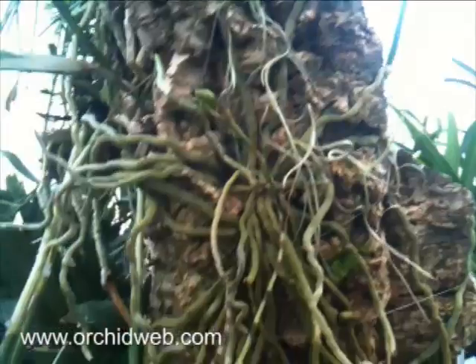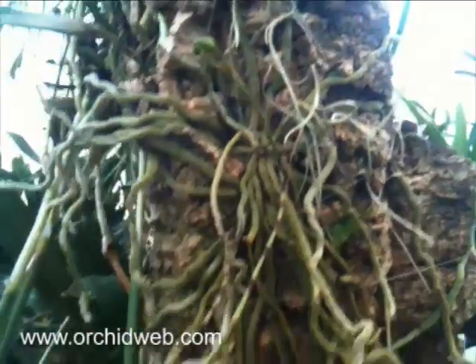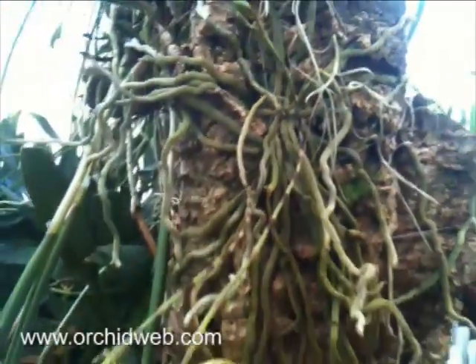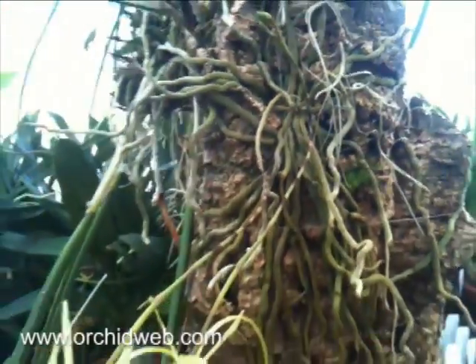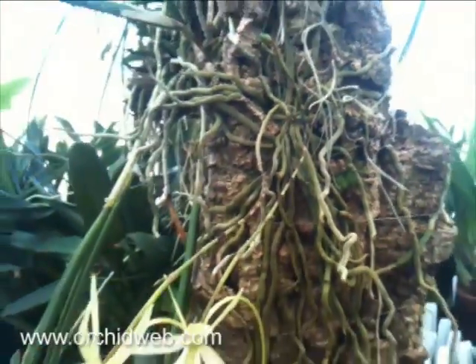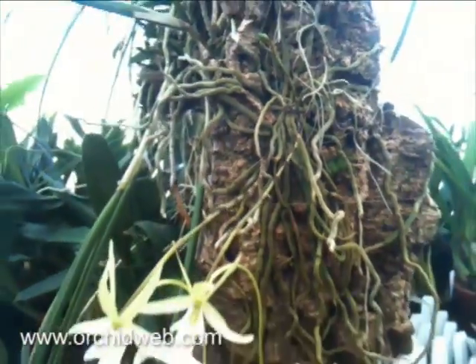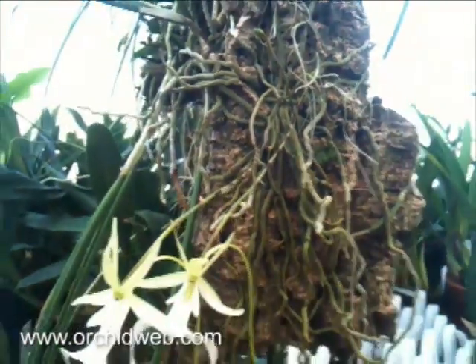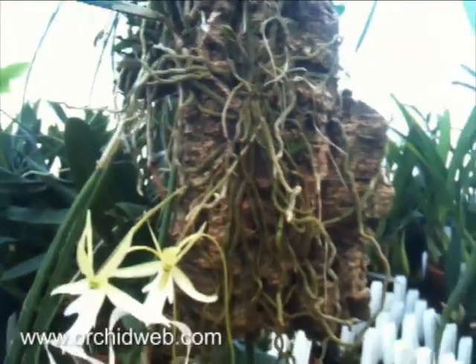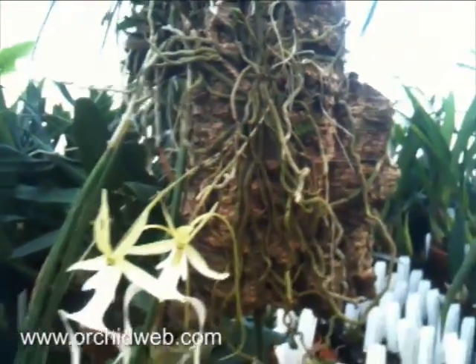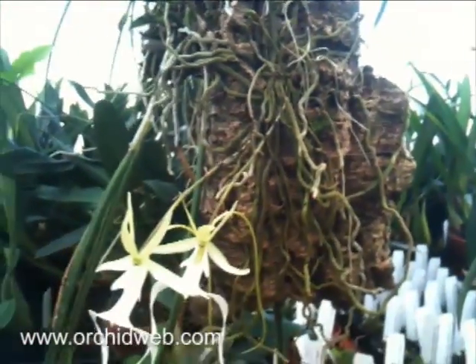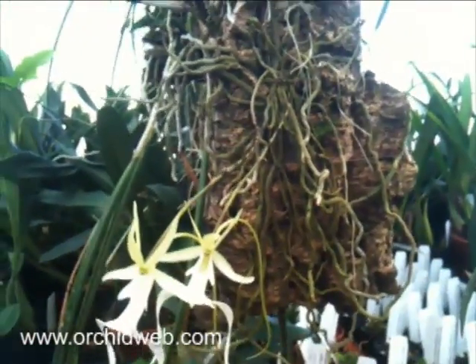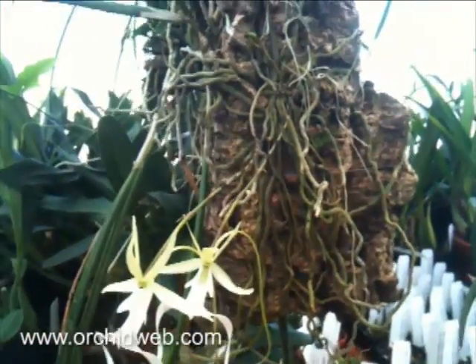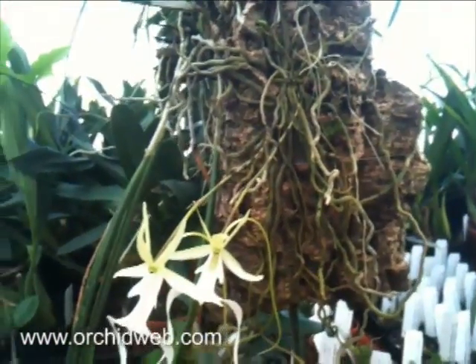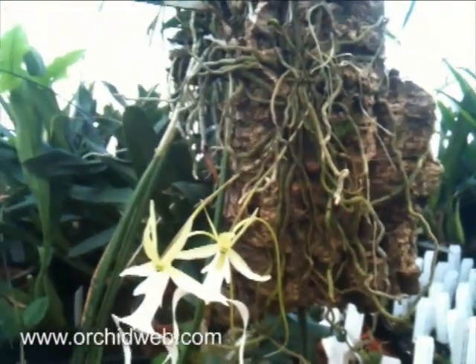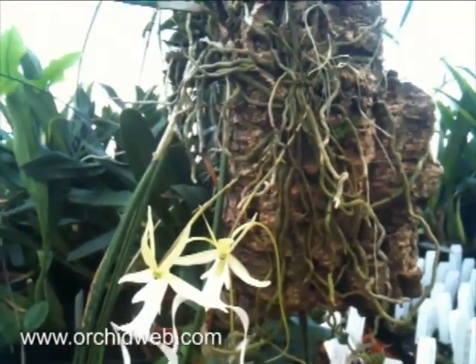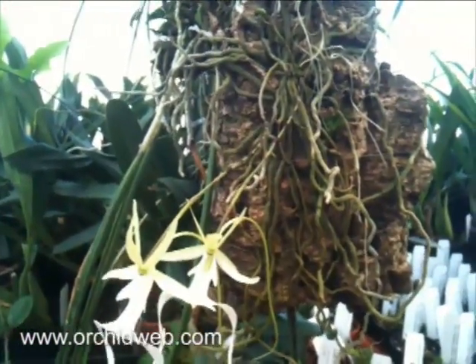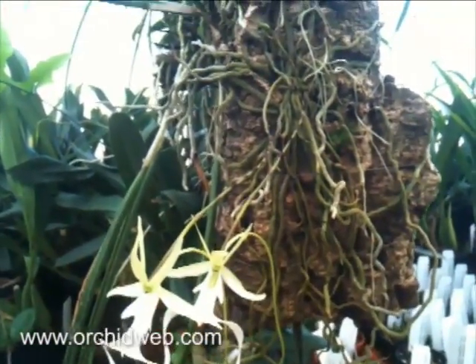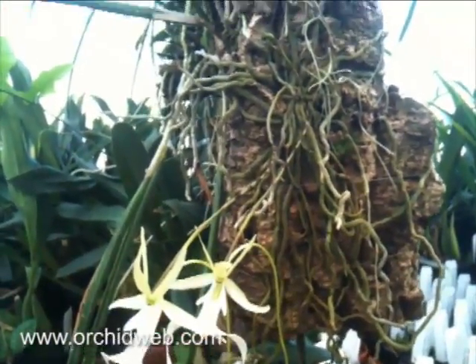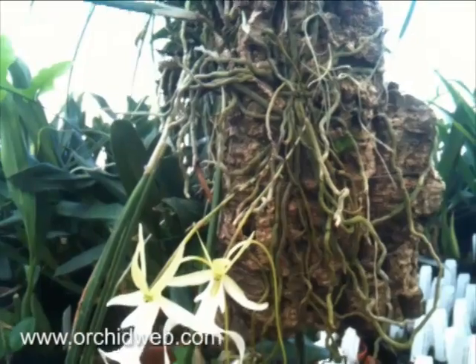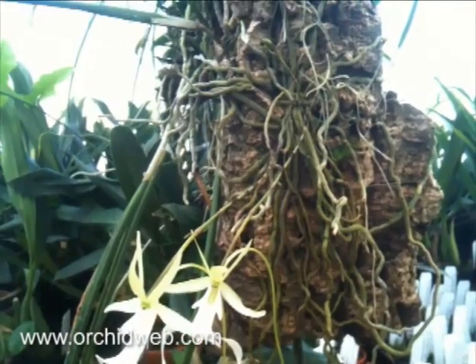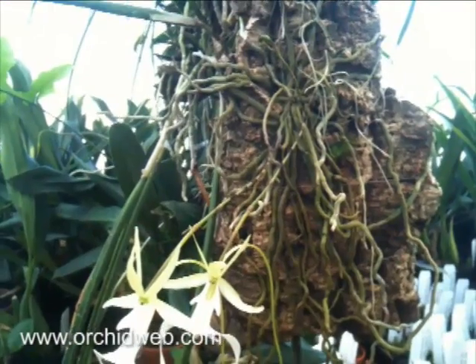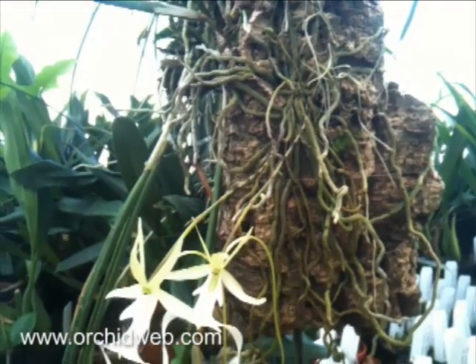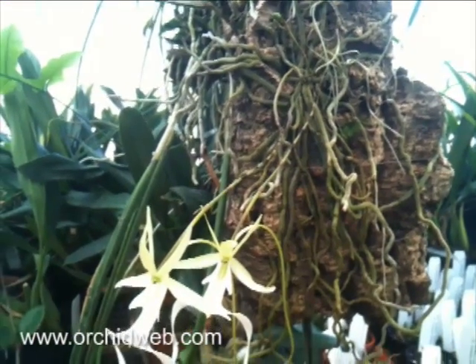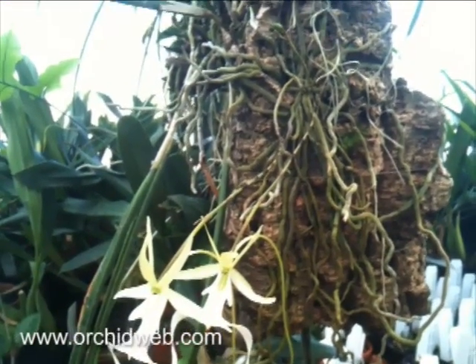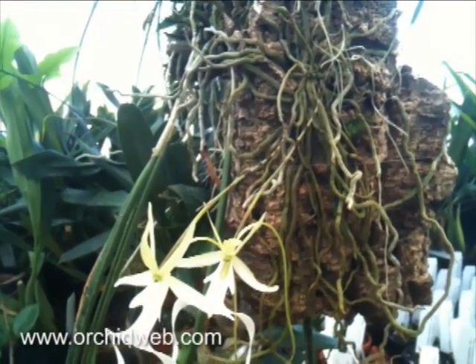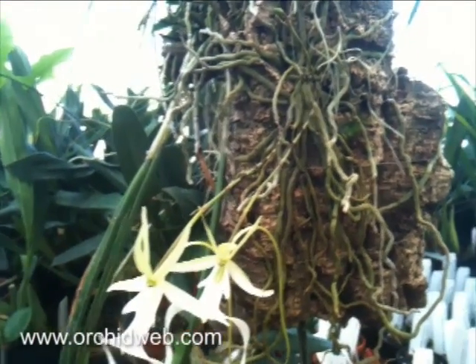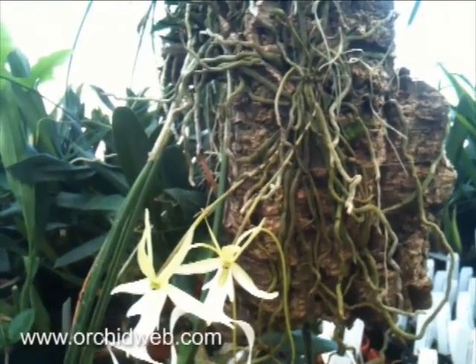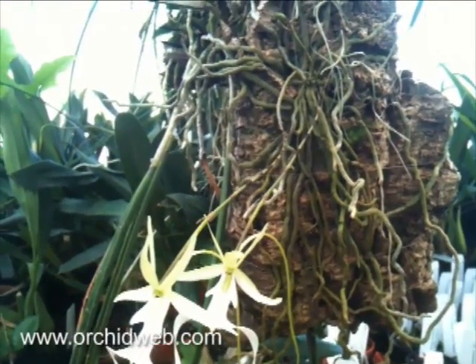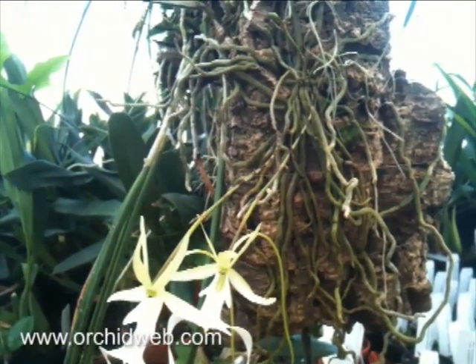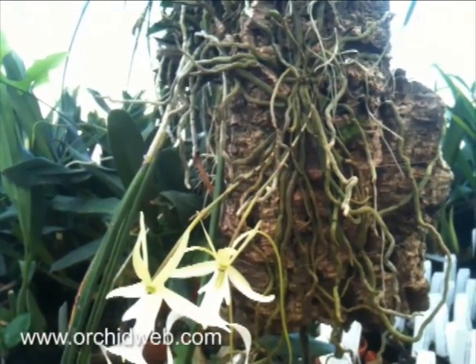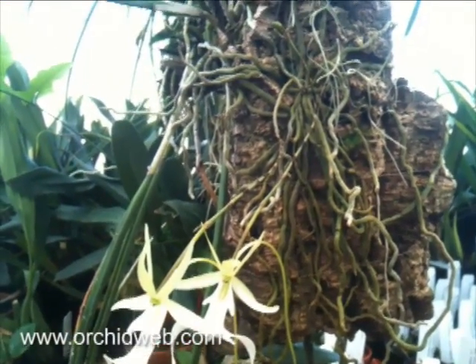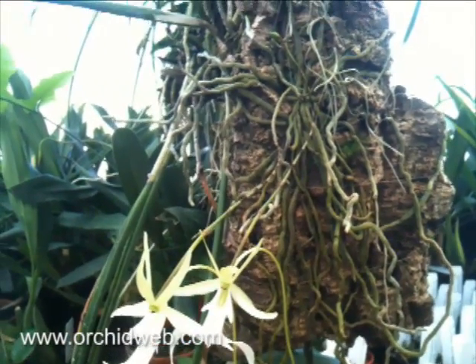It takes a long time to get to this size. This is about a 15-year-old plant from seed. It likes misting every day and can take some bright light, especially in winter.